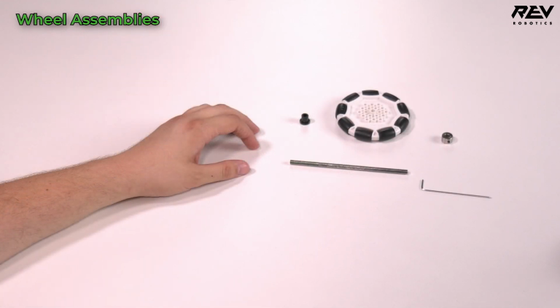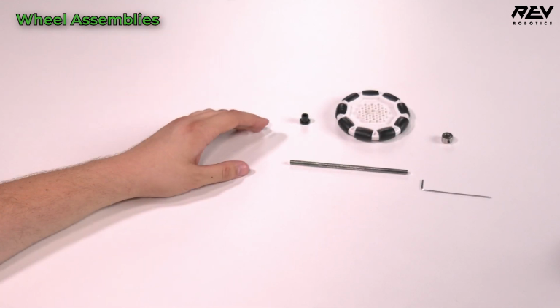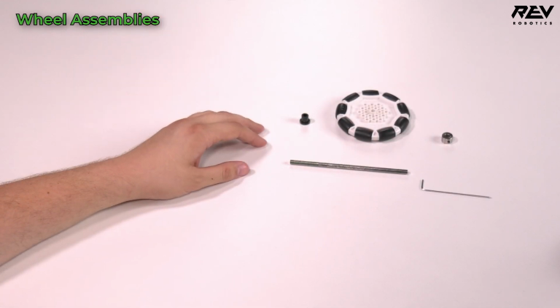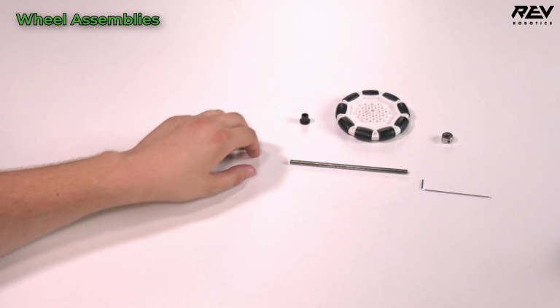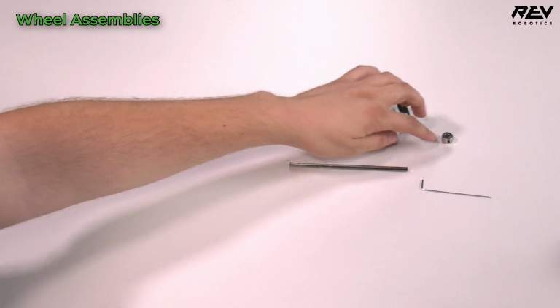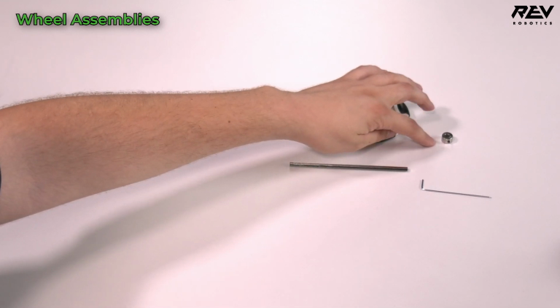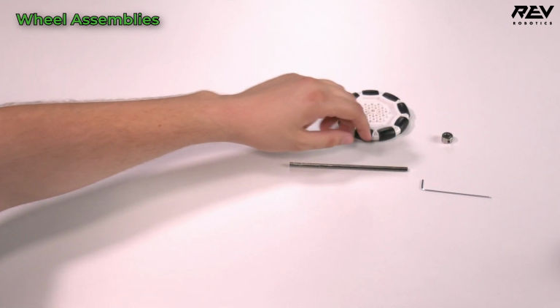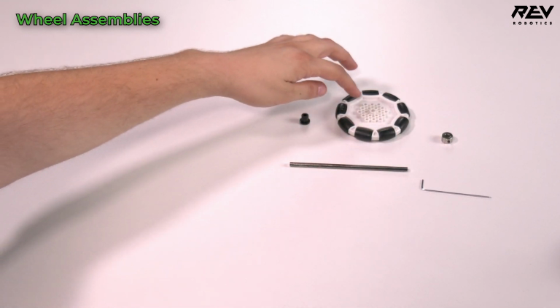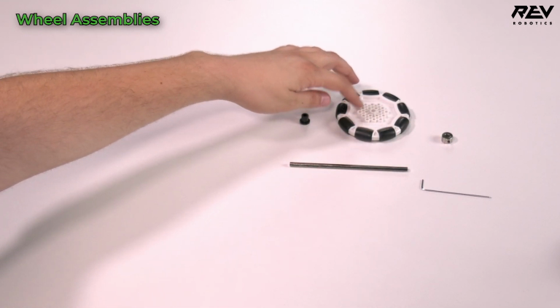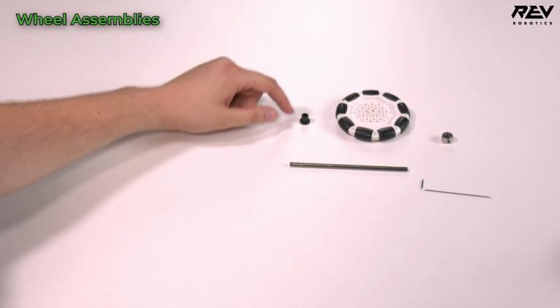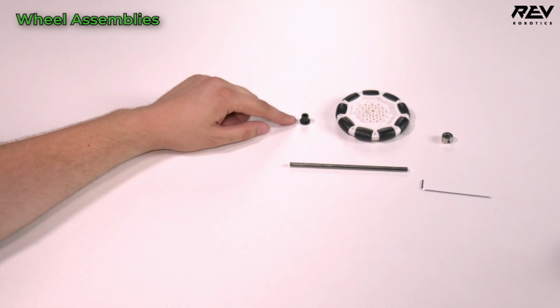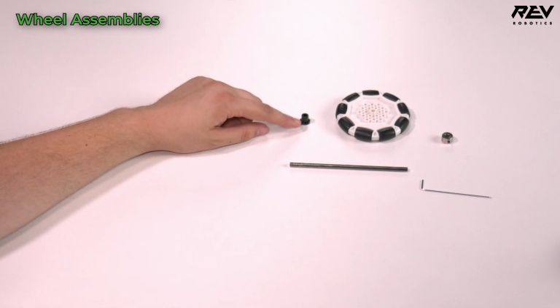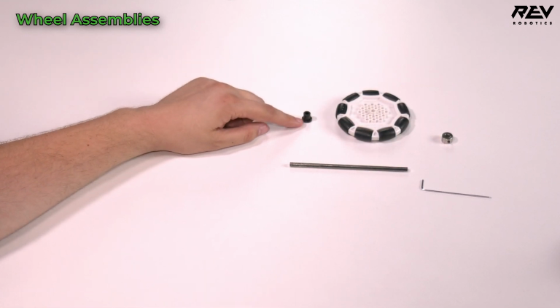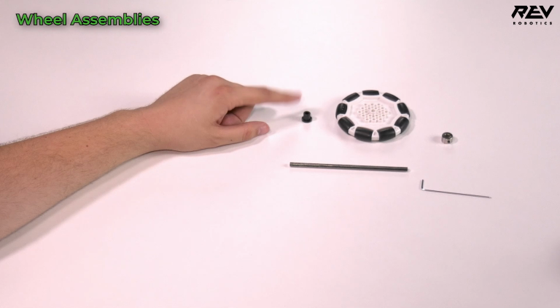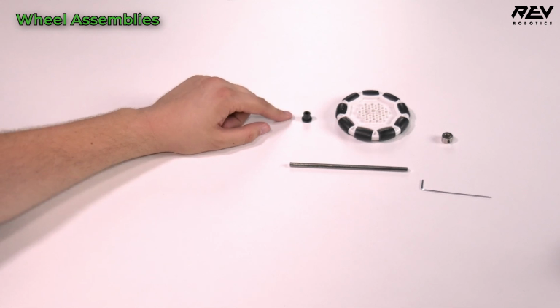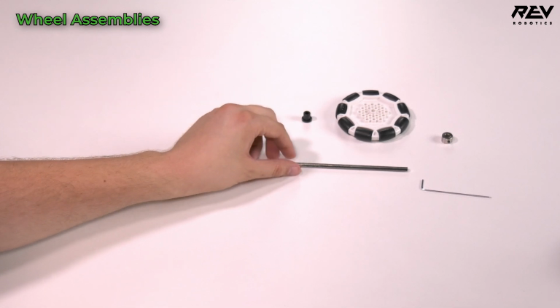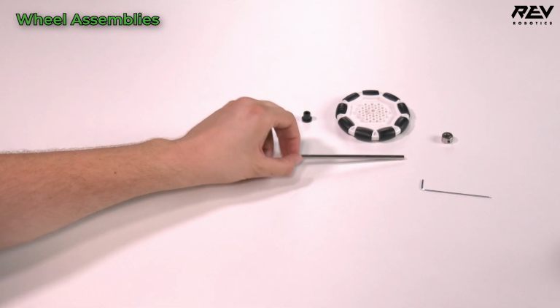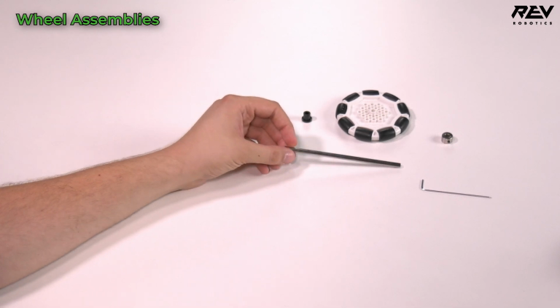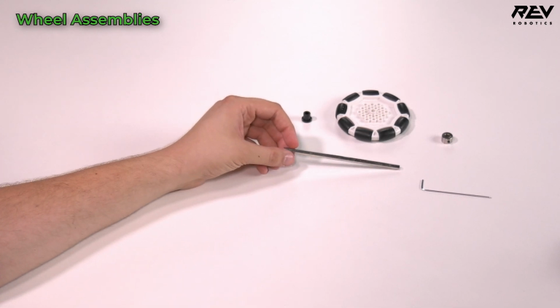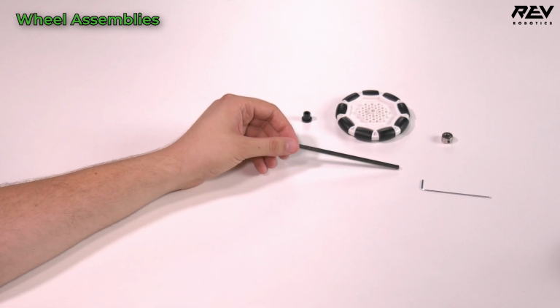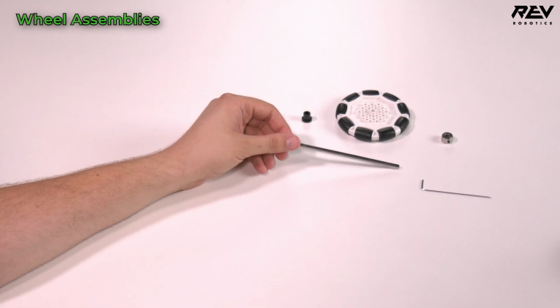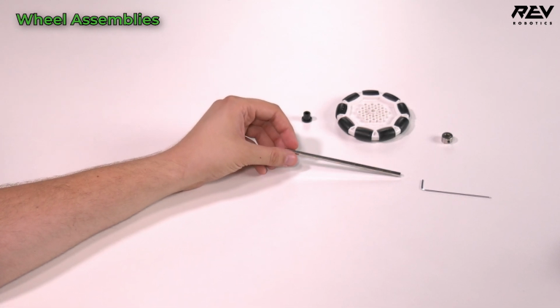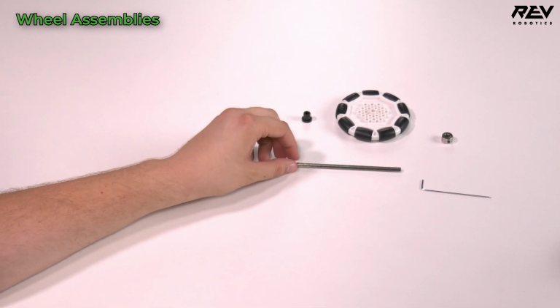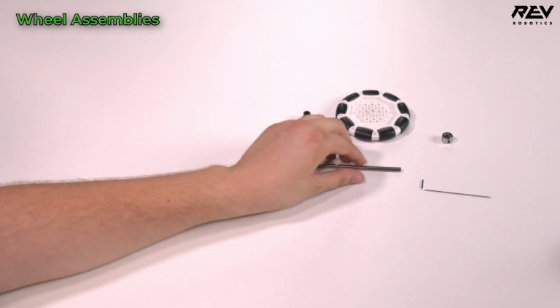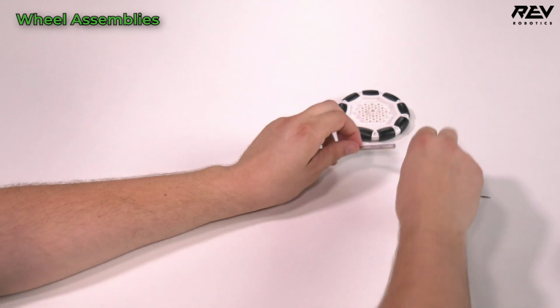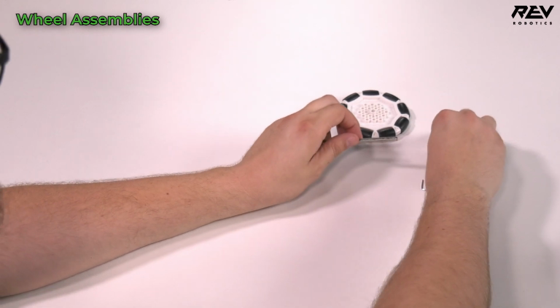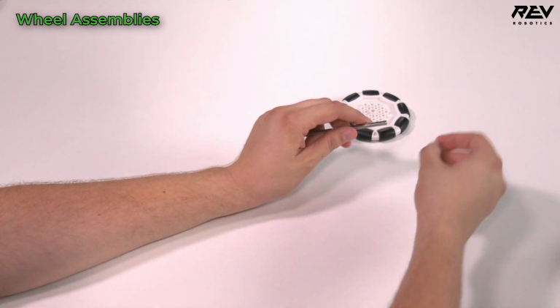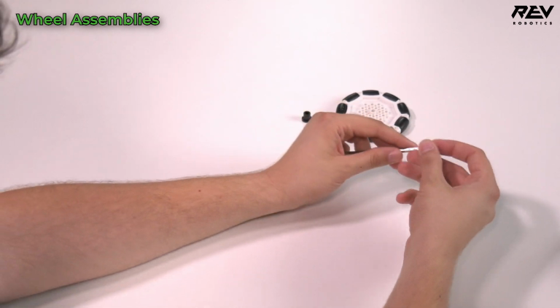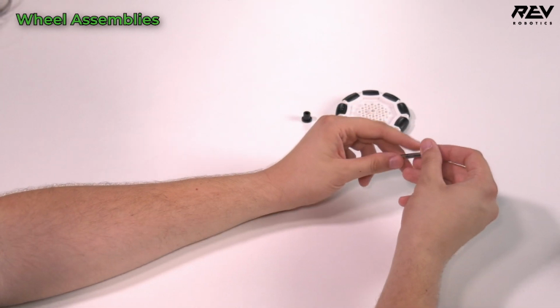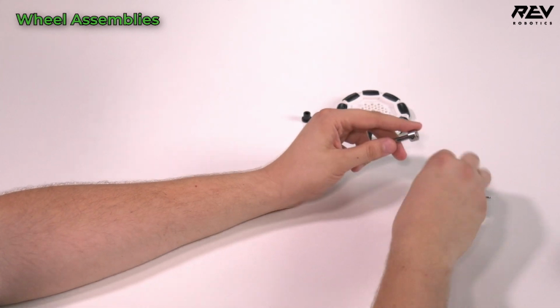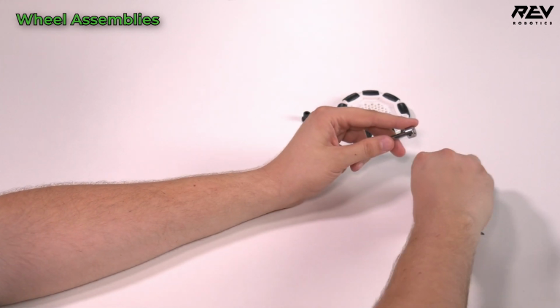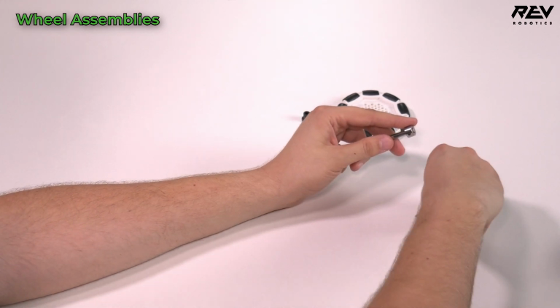Now we're going to do our omni wheel assembly. You'll need a shaft collar, a 90 millimeter omni wheel, one through bore bearing long, and again our five millimeter by 135 millimeter long shaft. We're going to do the same steps as we did with the traction wheel.